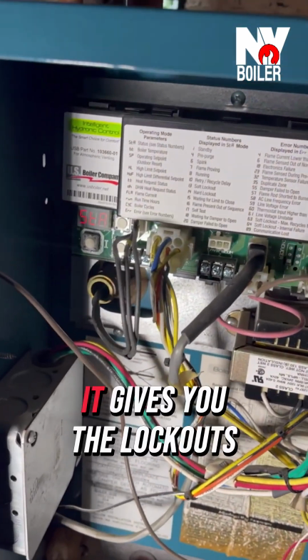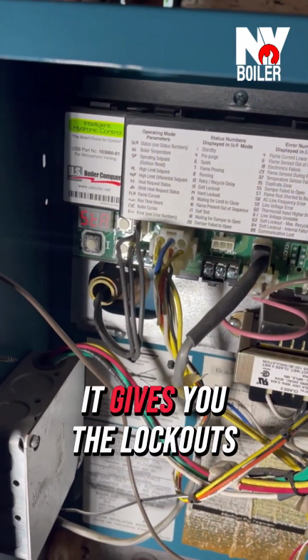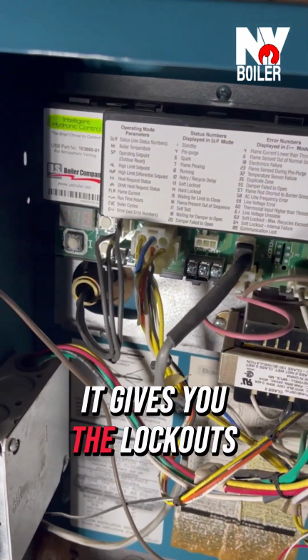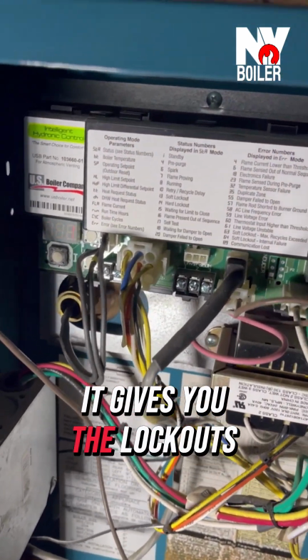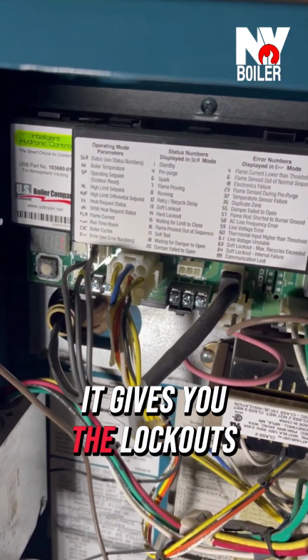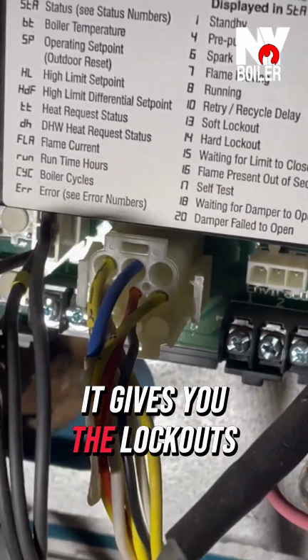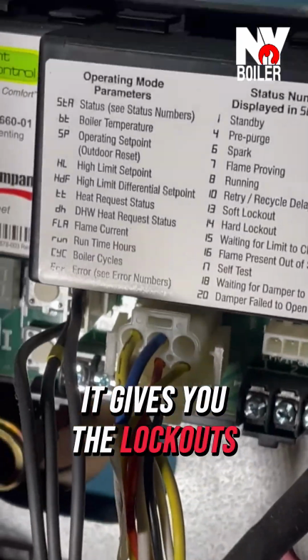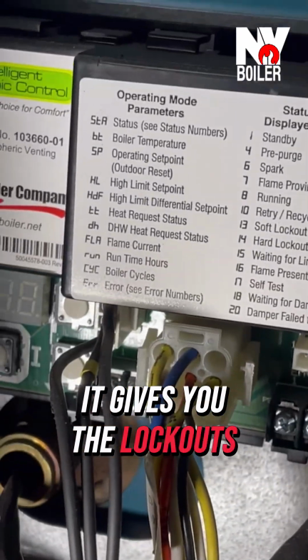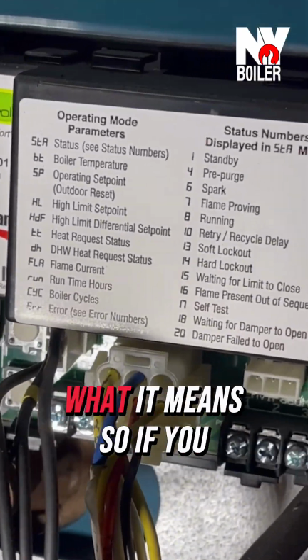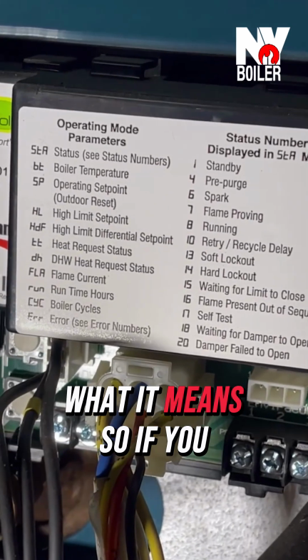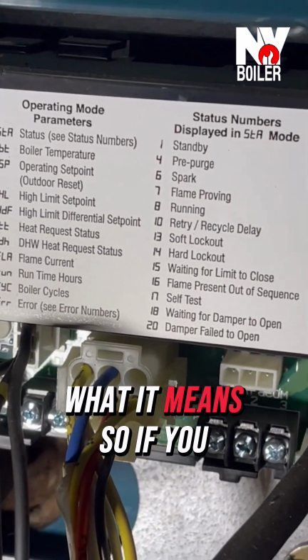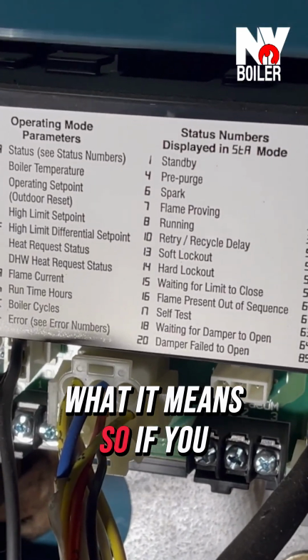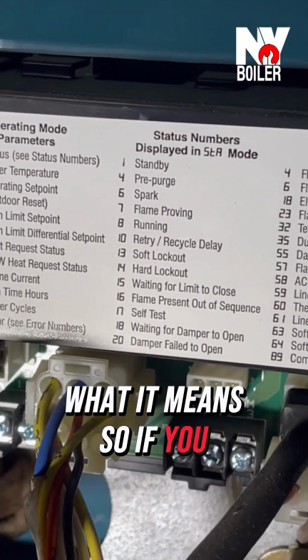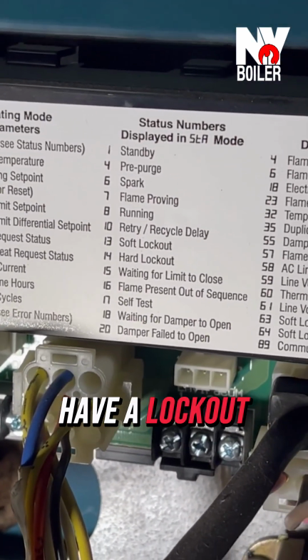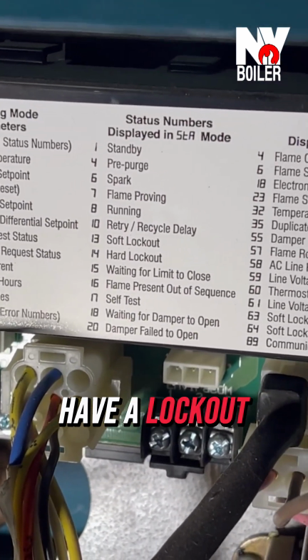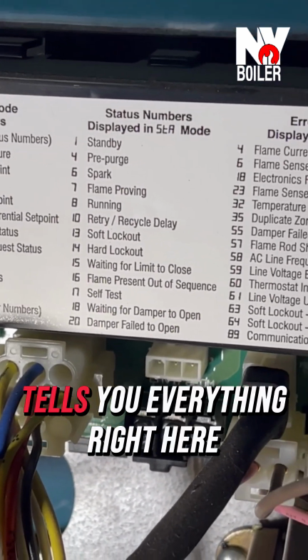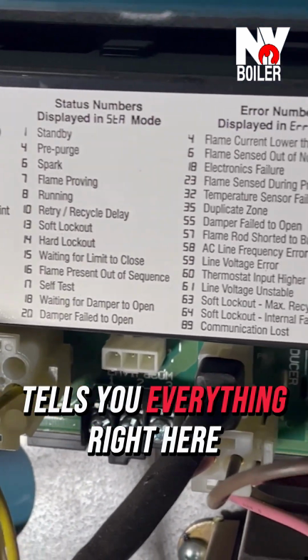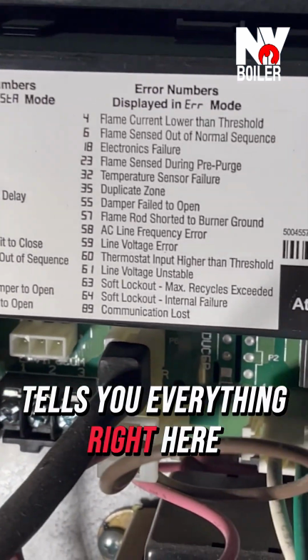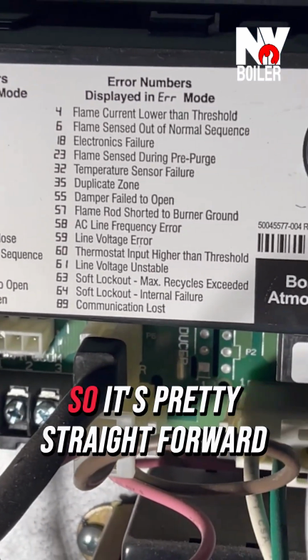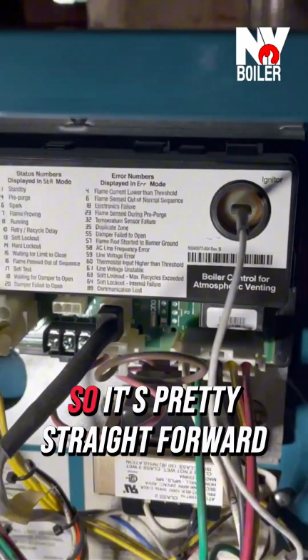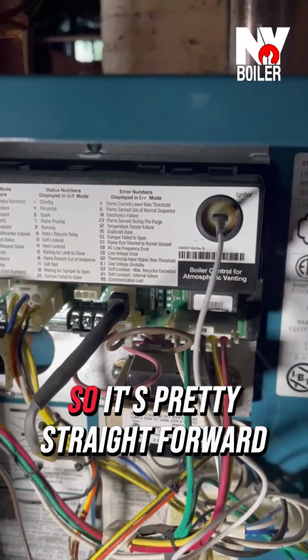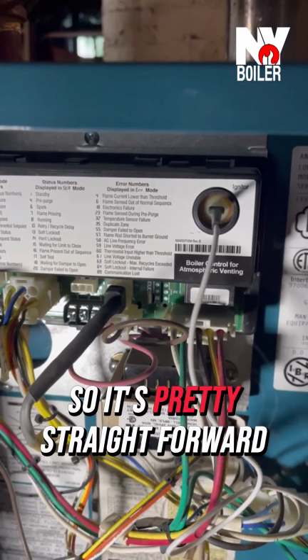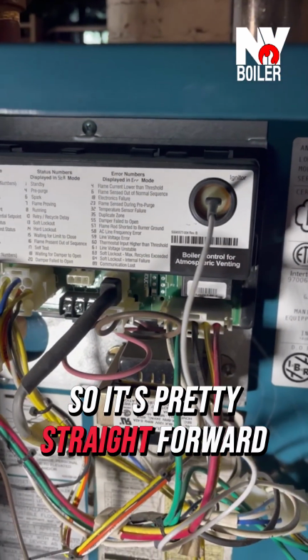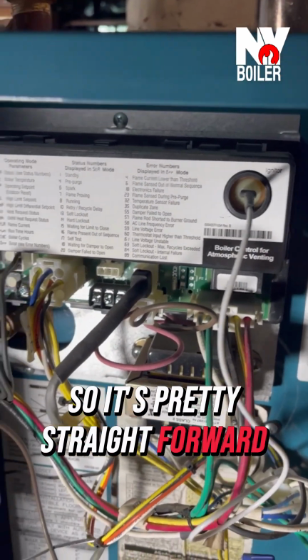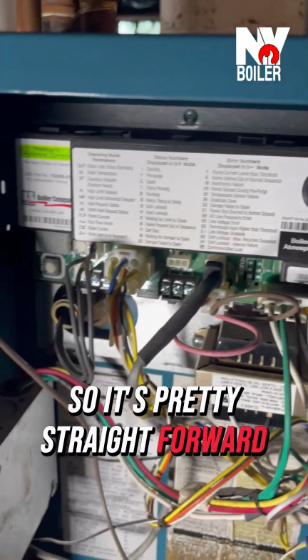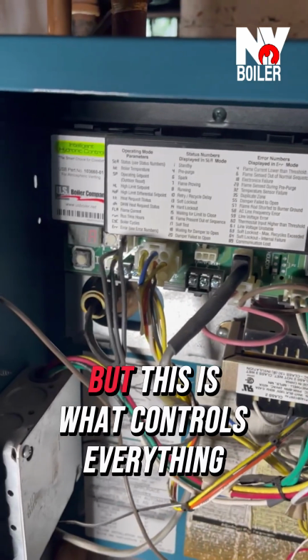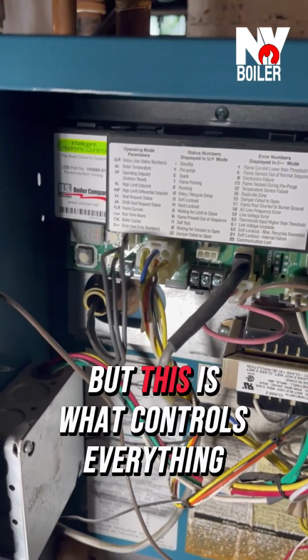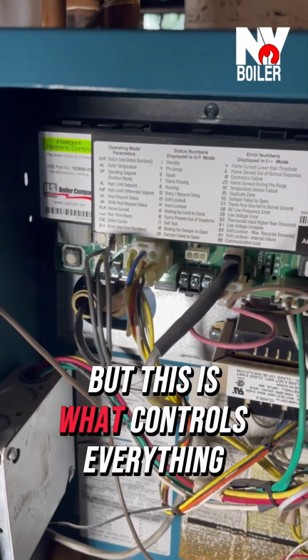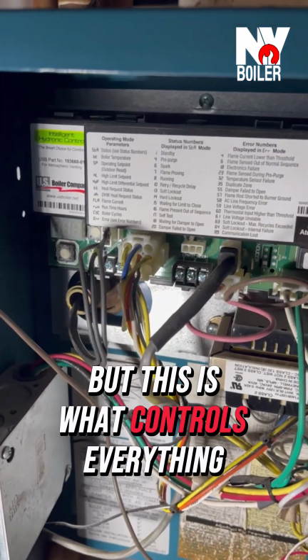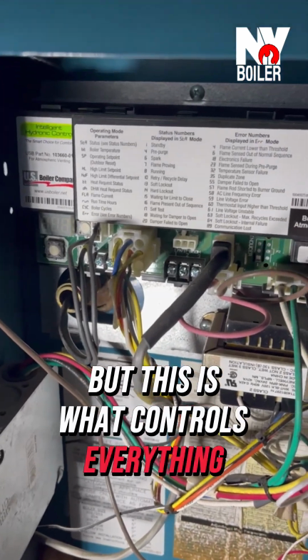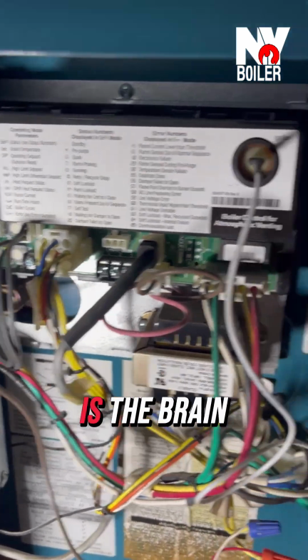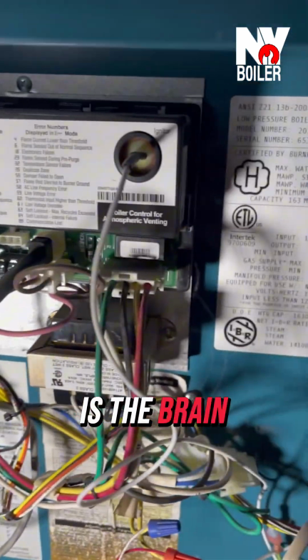It gives you the lockouts and what they mean. So if you have a lockout, it tells you everything right here. It's pretty straightforward, but this is what controls everything — it's the brain.